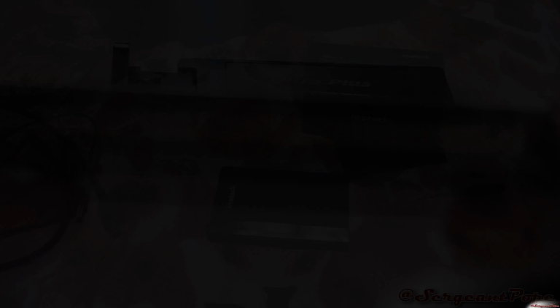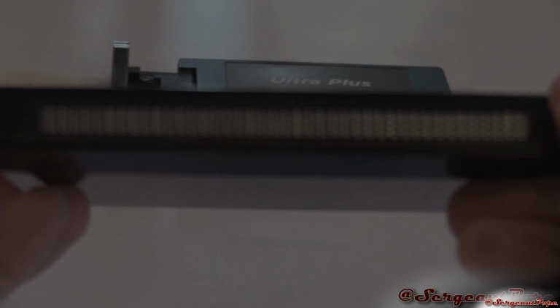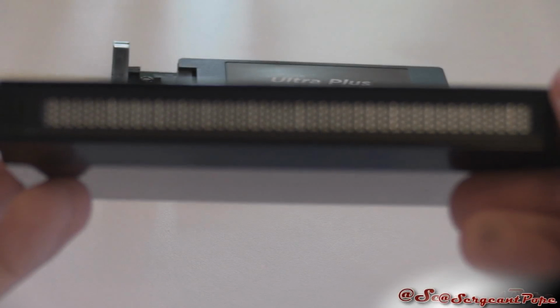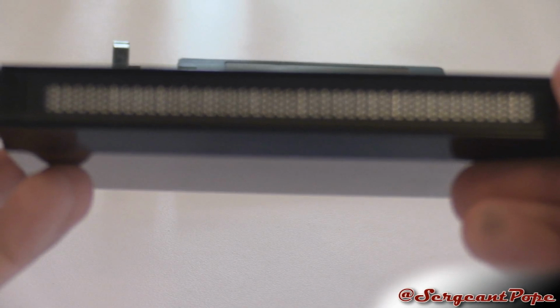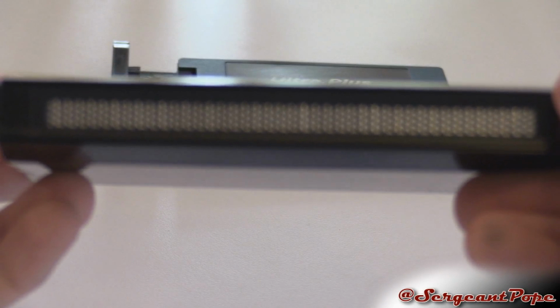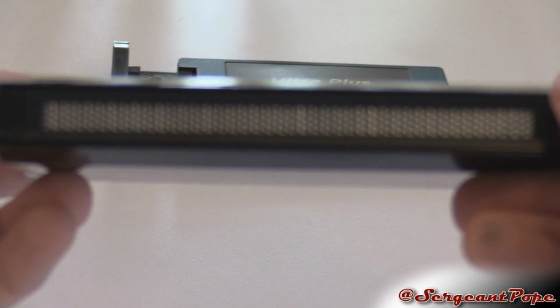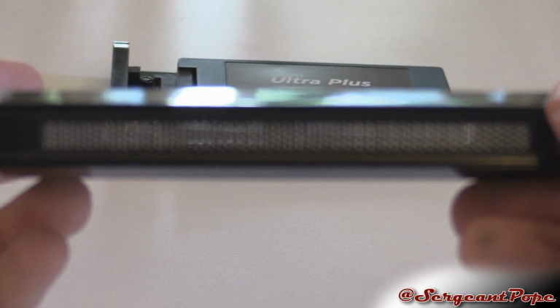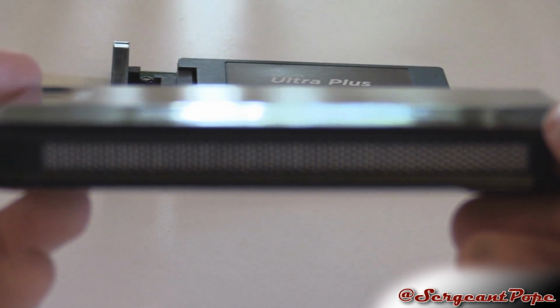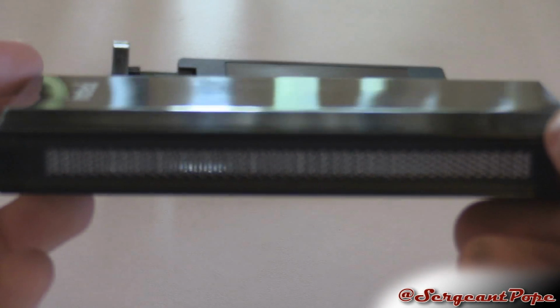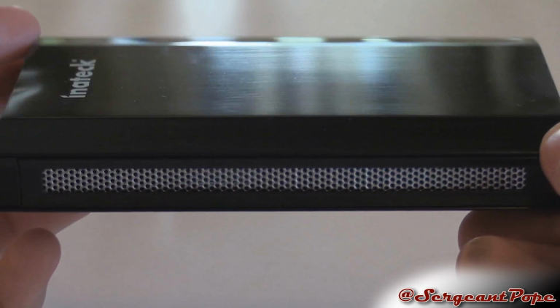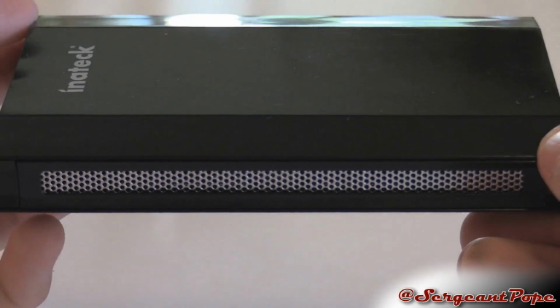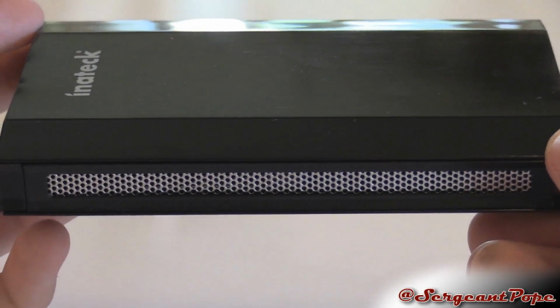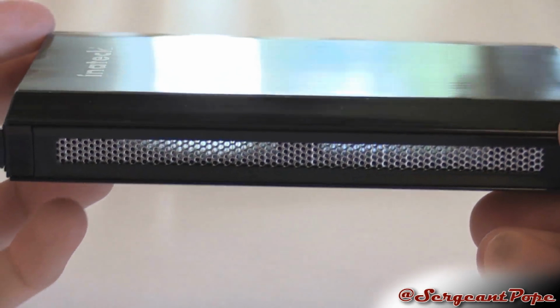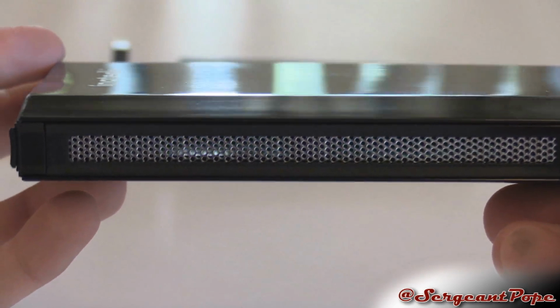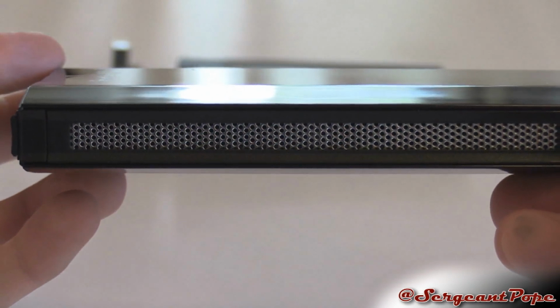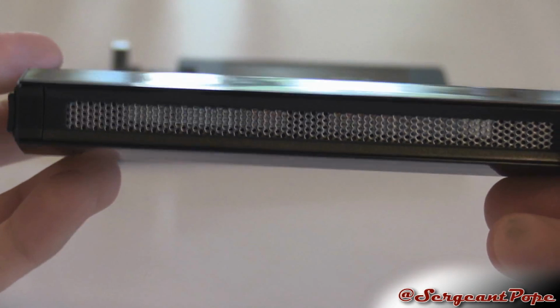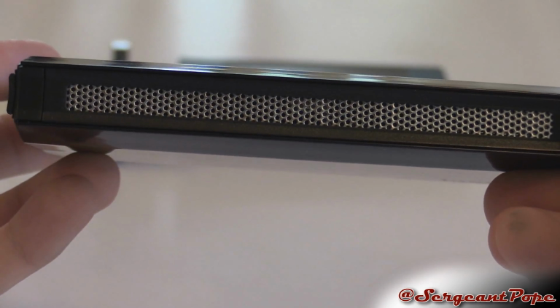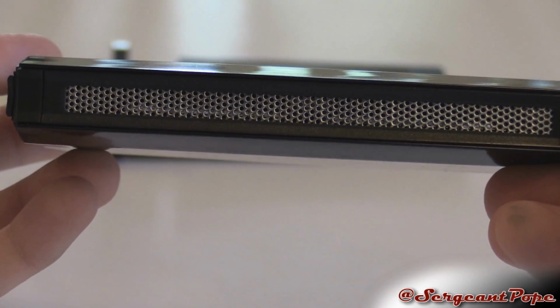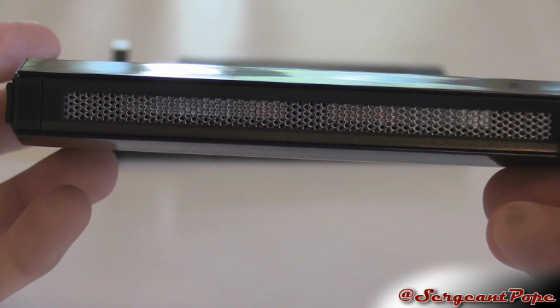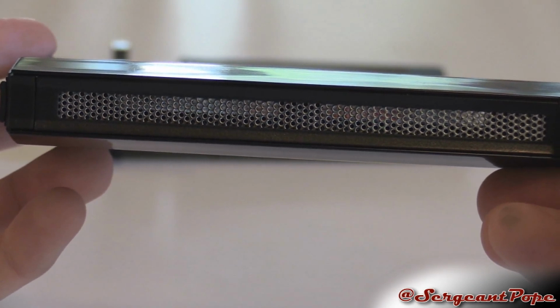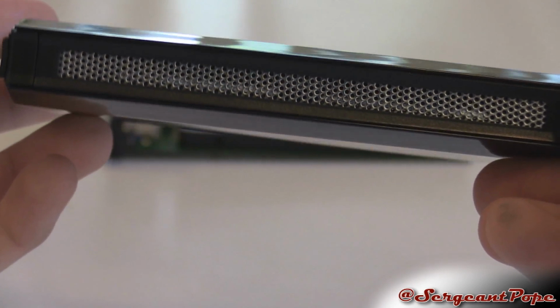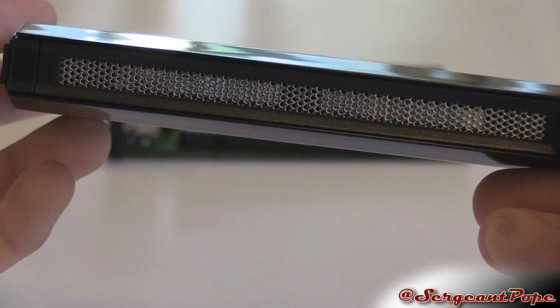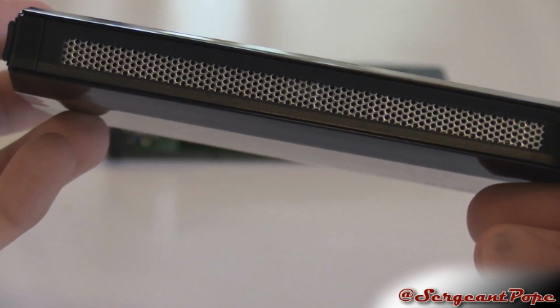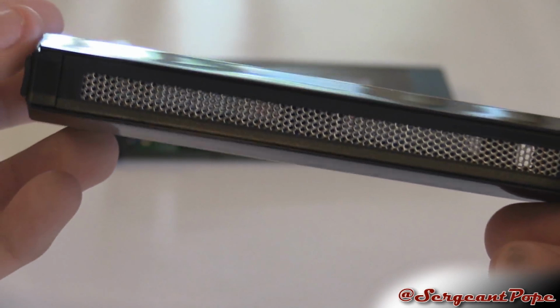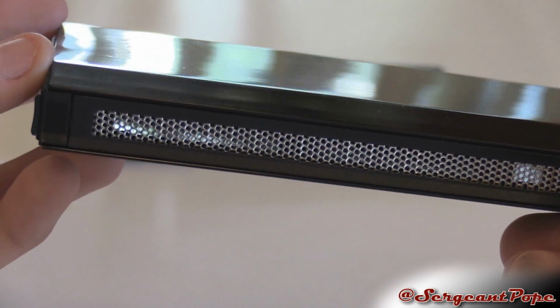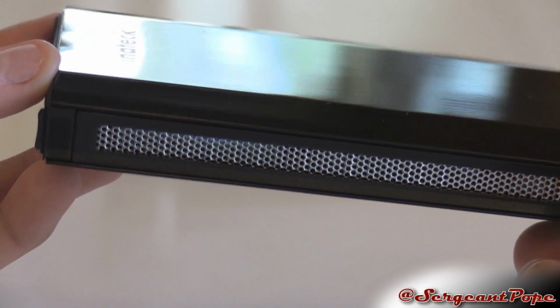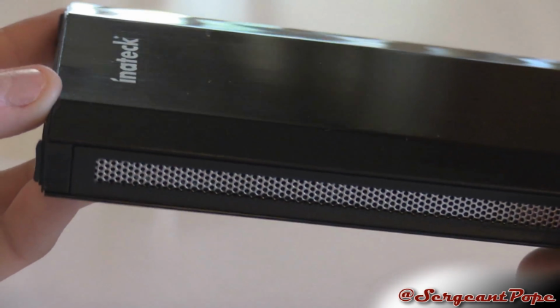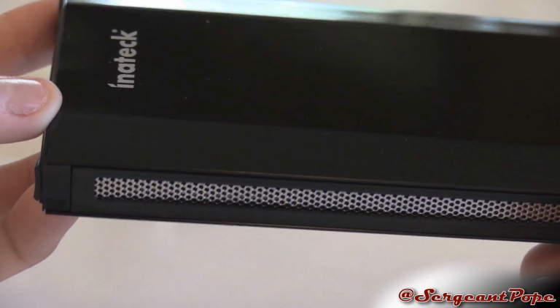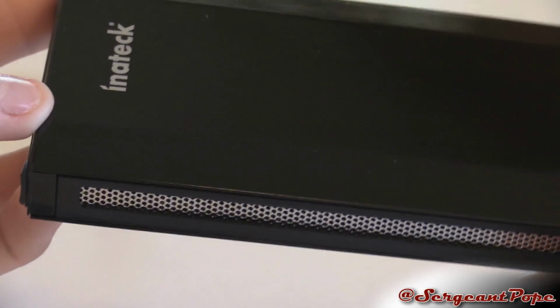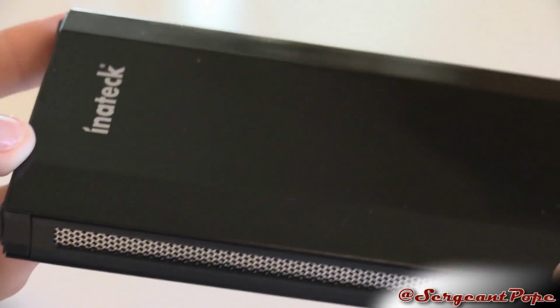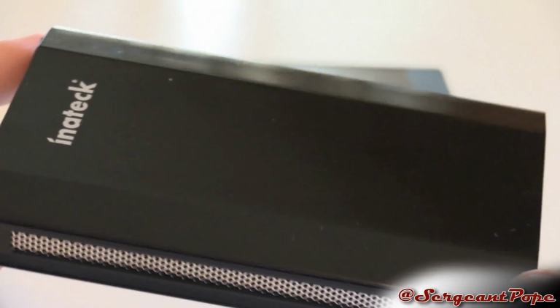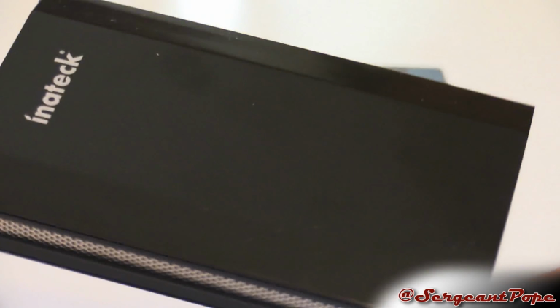You guys remember the last Inateck drive enclosure I reviewed — that one was pretty good, I noticed some pretty great speeds with it, but it had a couple of downfalls that this drive enclosure definitely just totally removes.